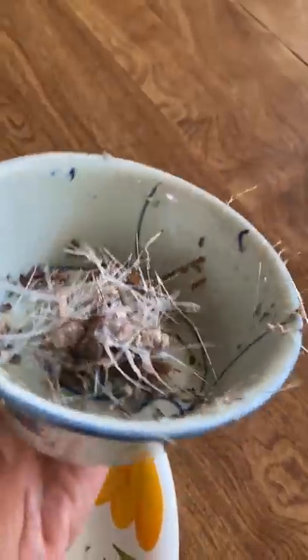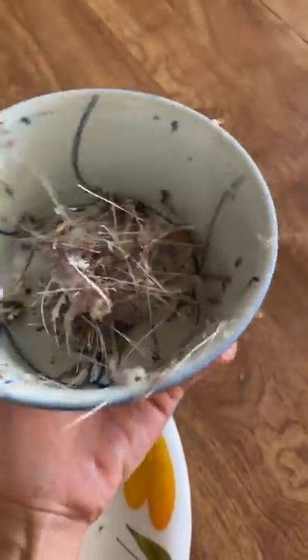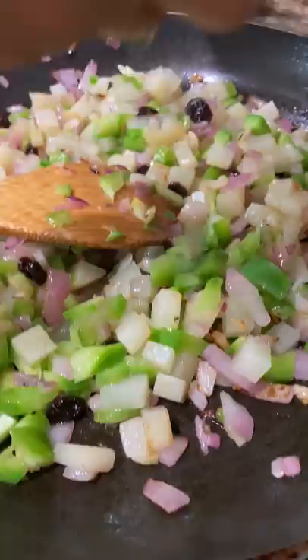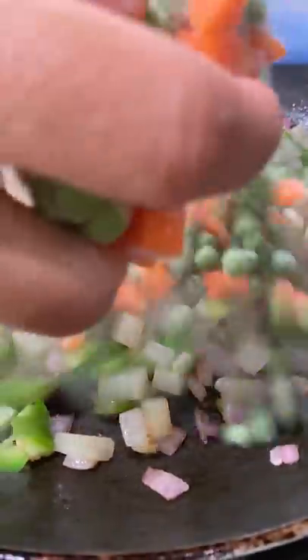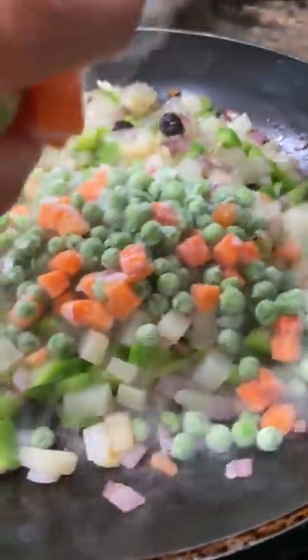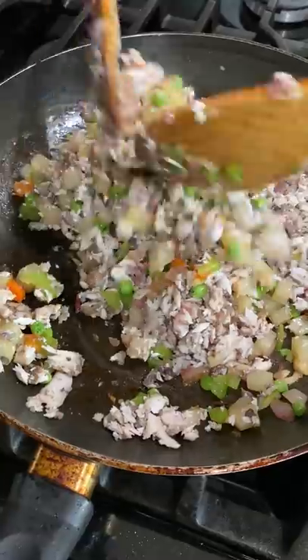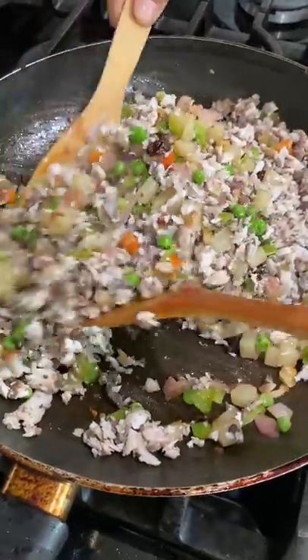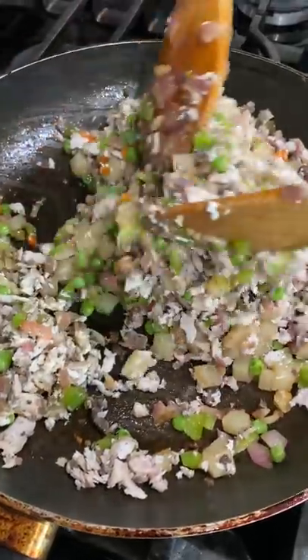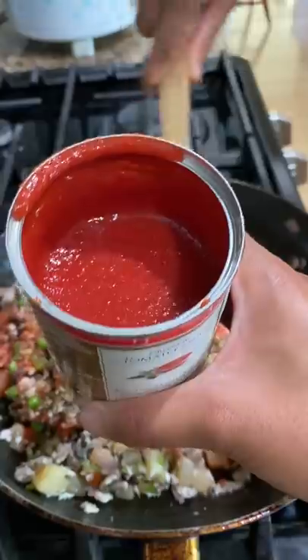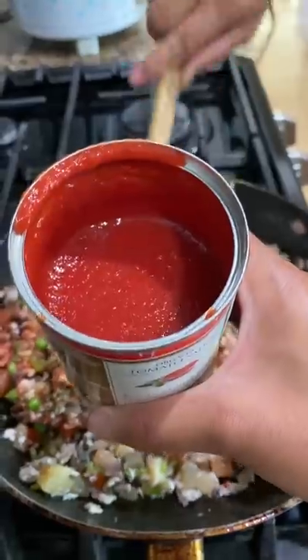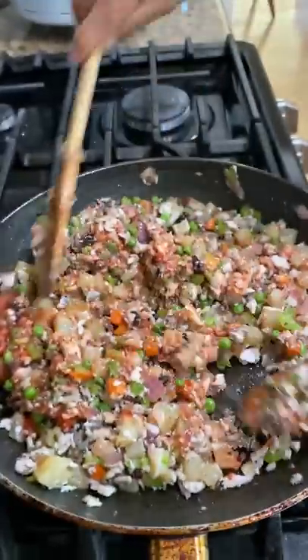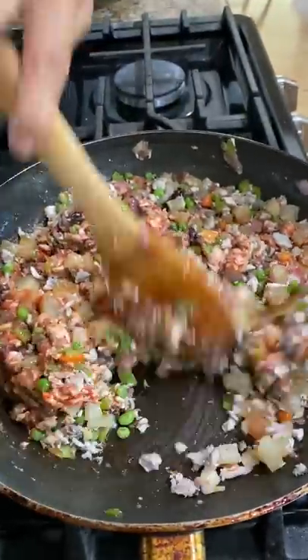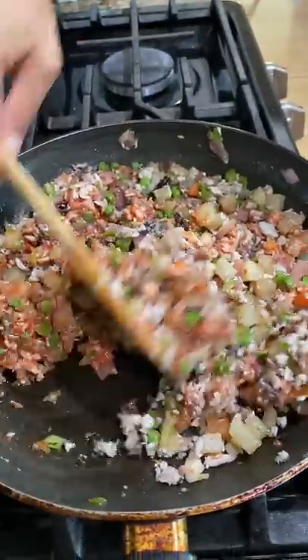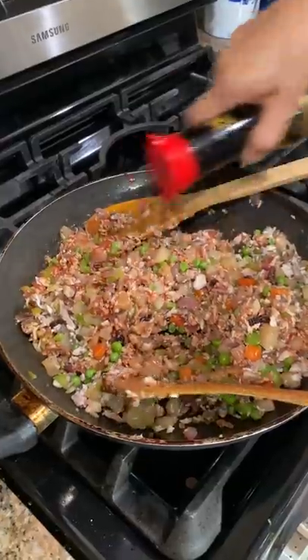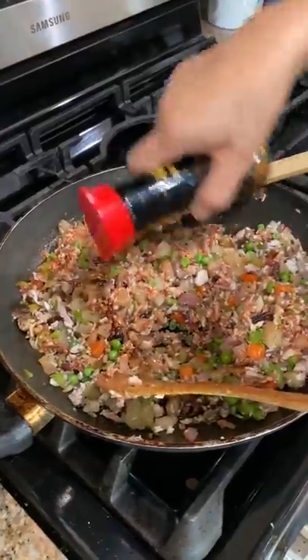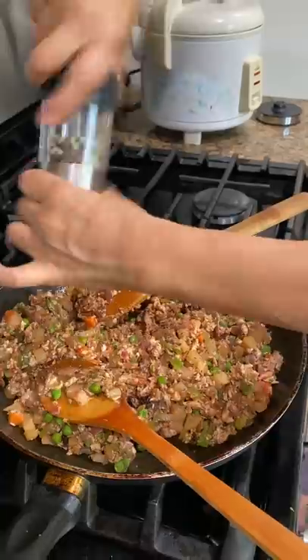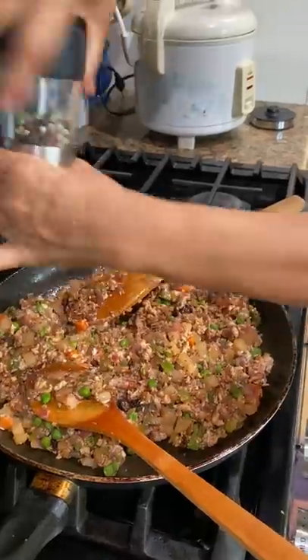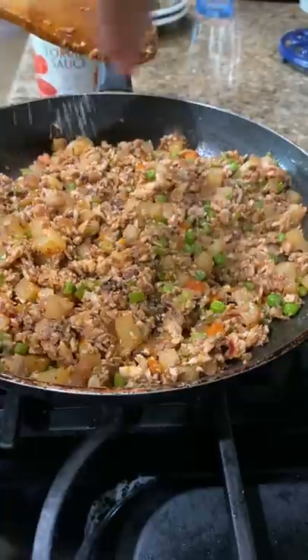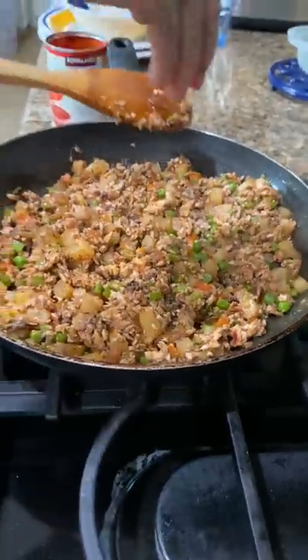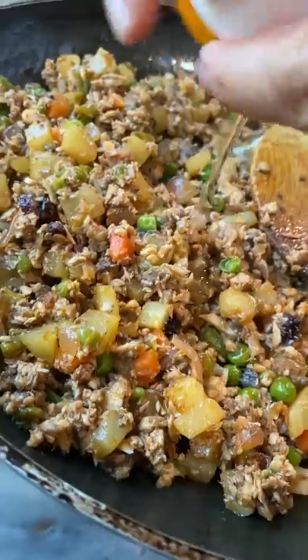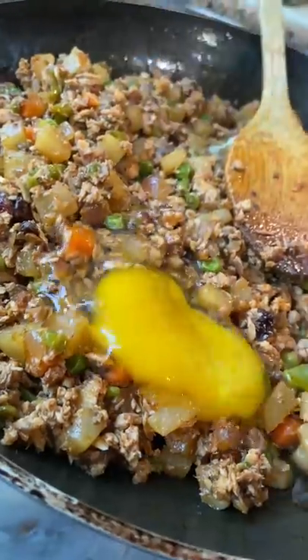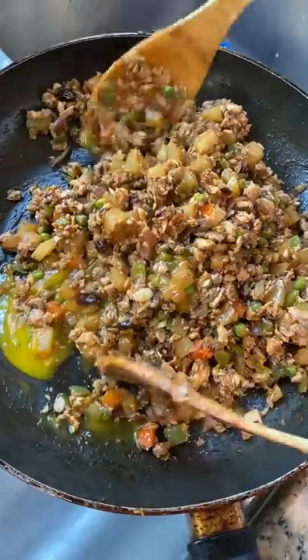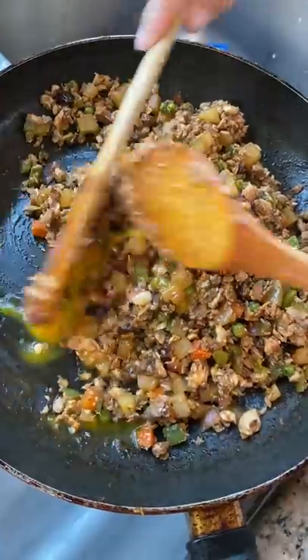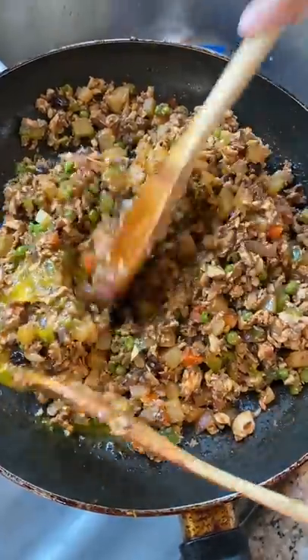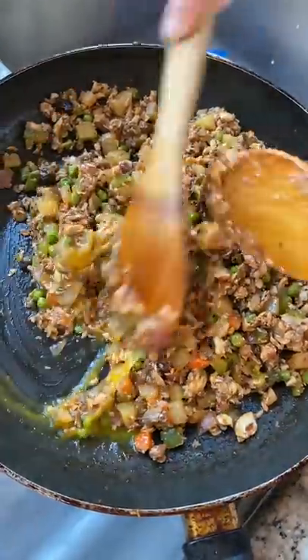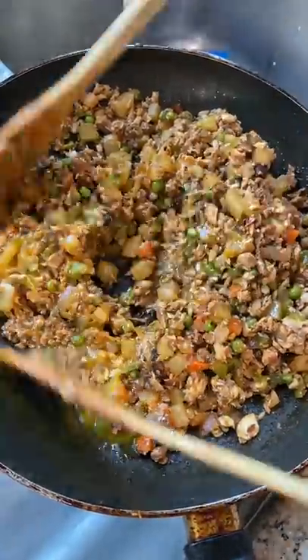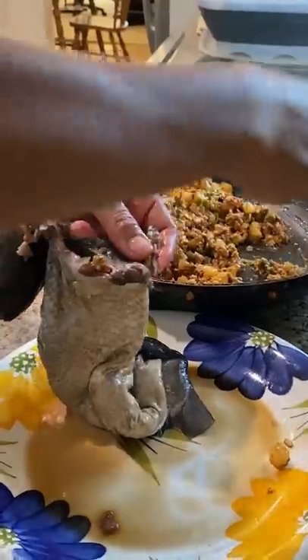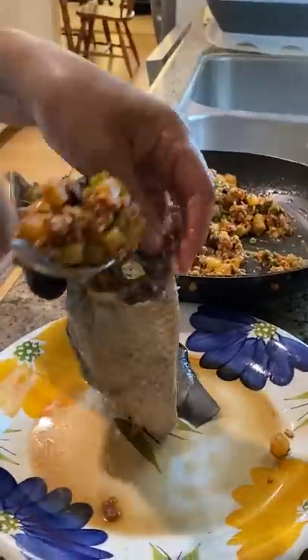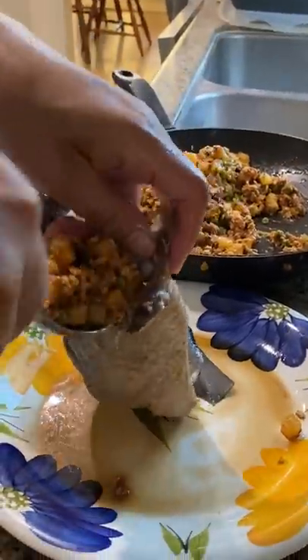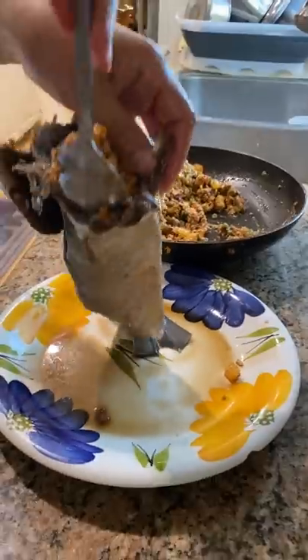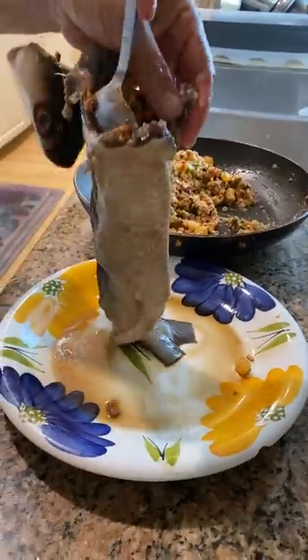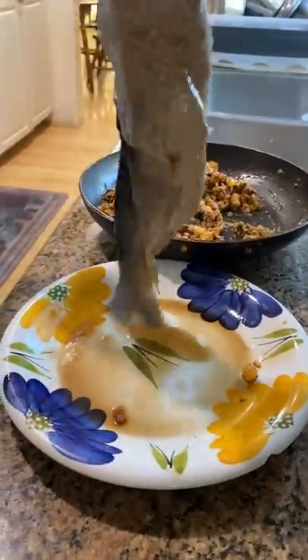First she had to take out all the meat while keeping the outer skin intact. And I had to pick out all the bones. She cooked it with veggies, tomato sauce, egg, and other seasonings. Then everything is stuffed back into the fish. My mom says it's like how people would make sausages, except this is with the fish.